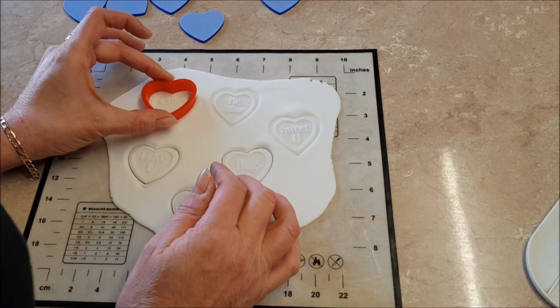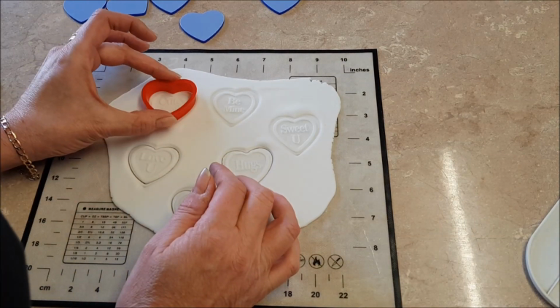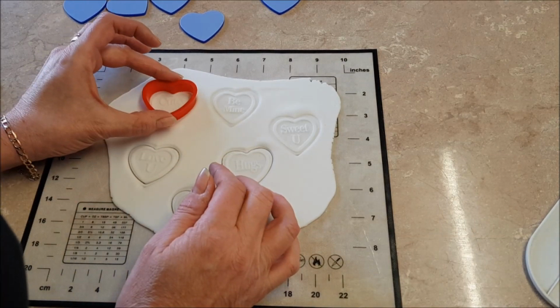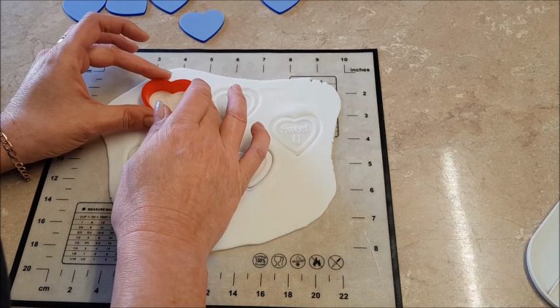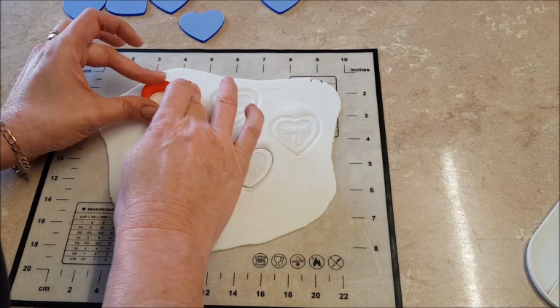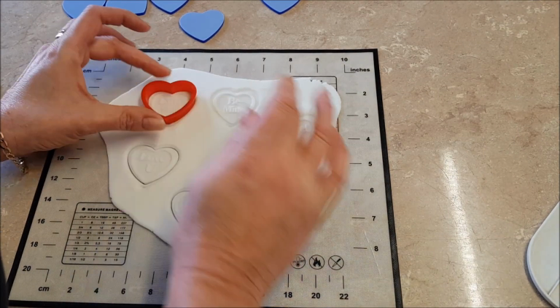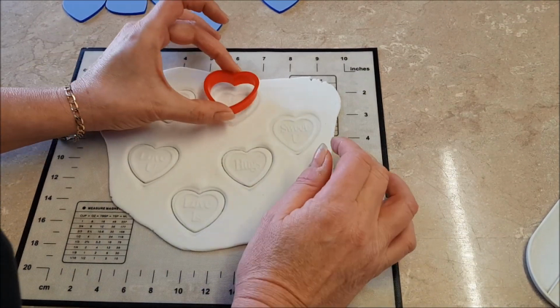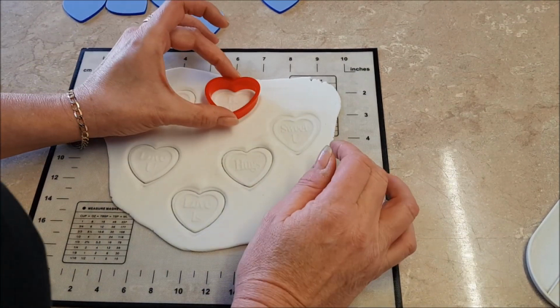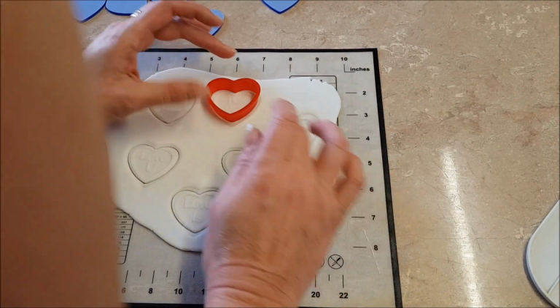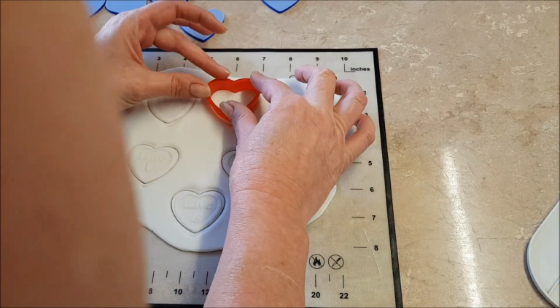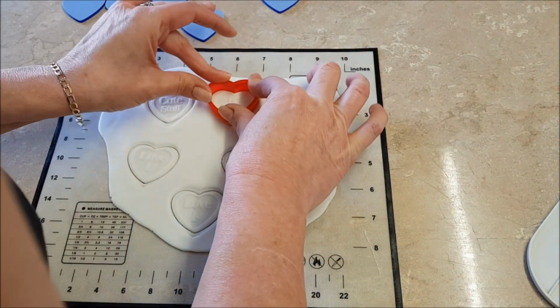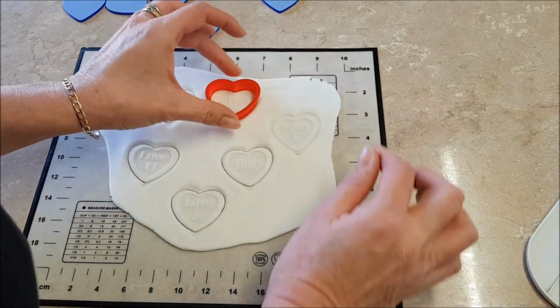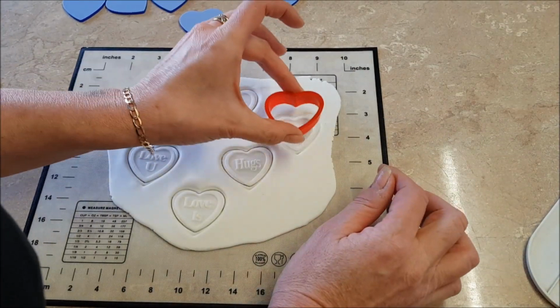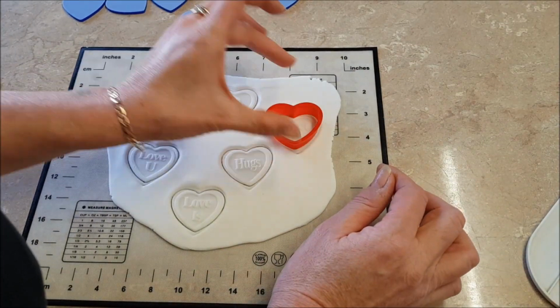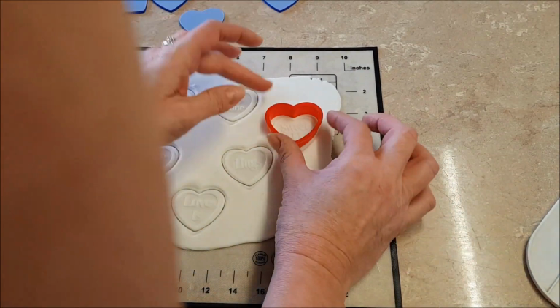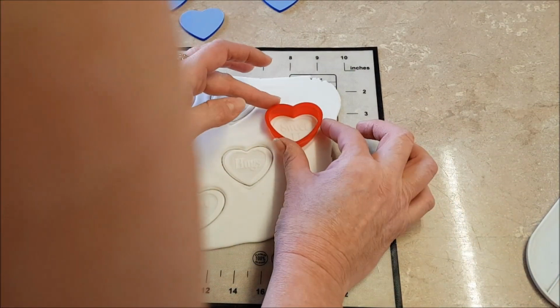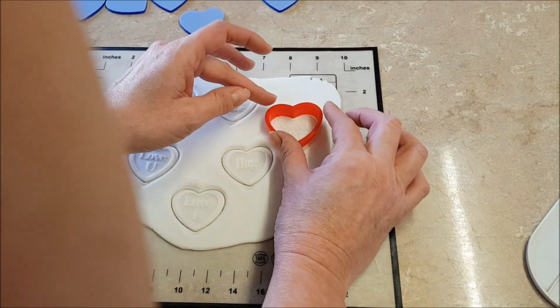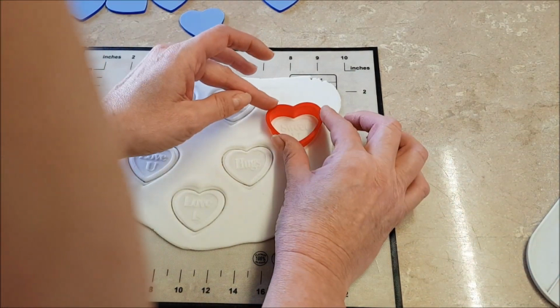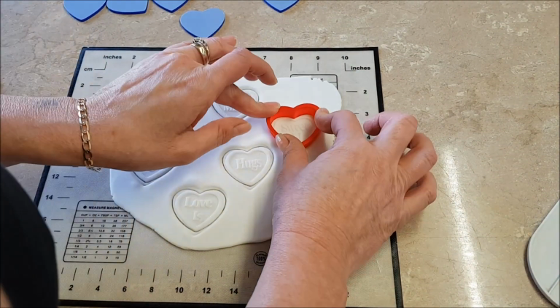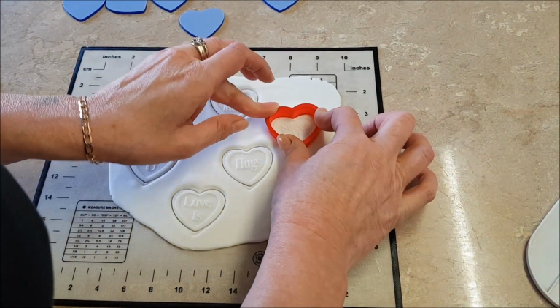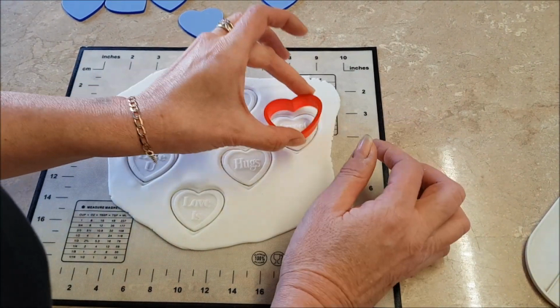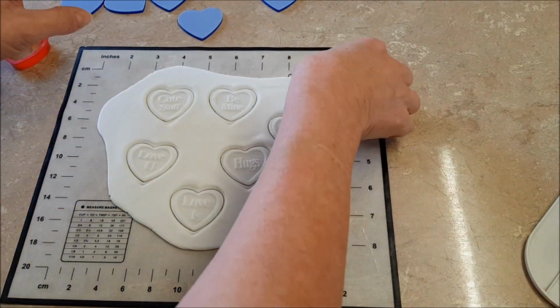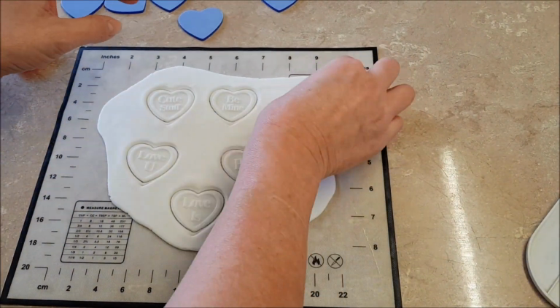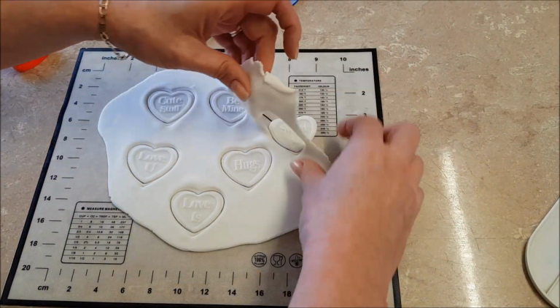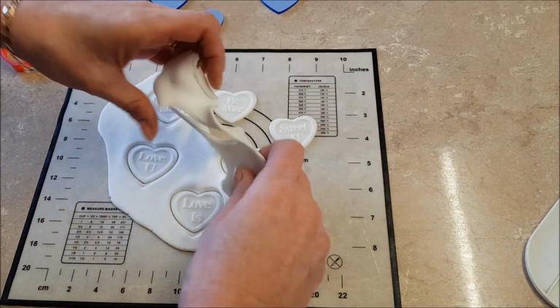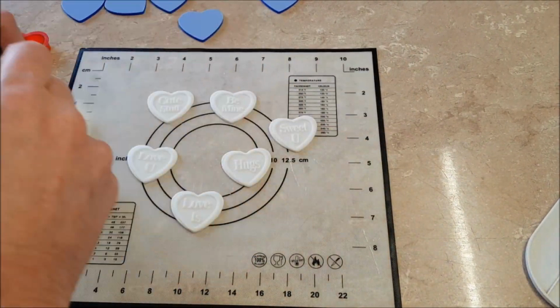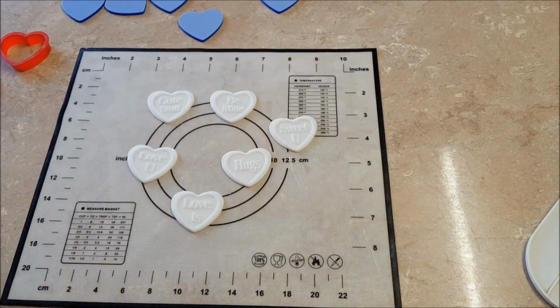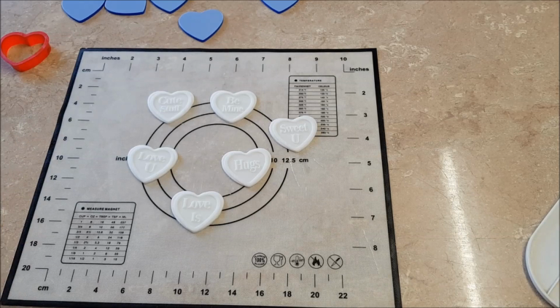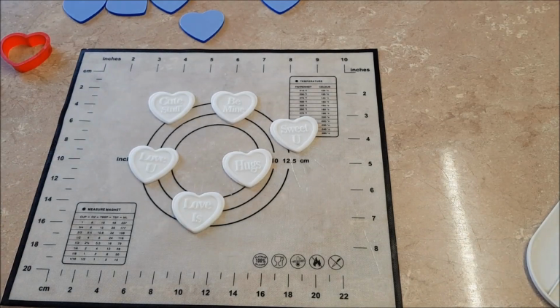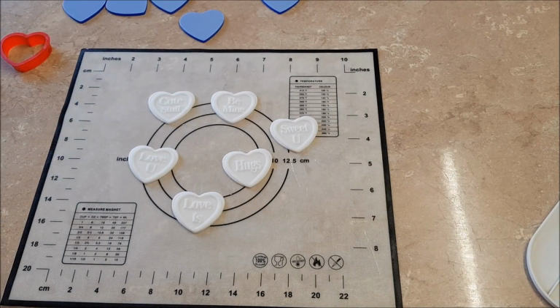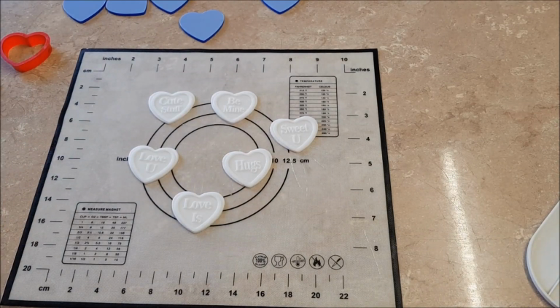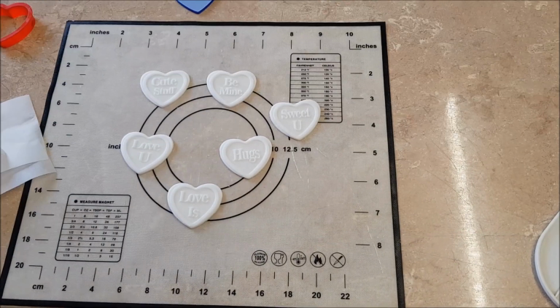Try and make sure that they match up. Take away your excess fondant and put that away.